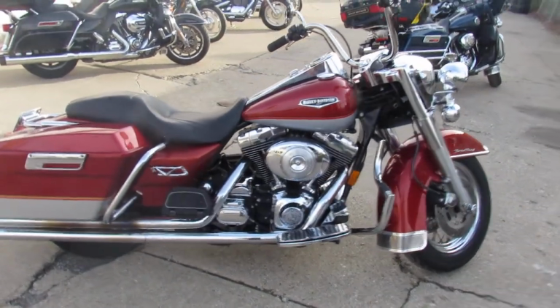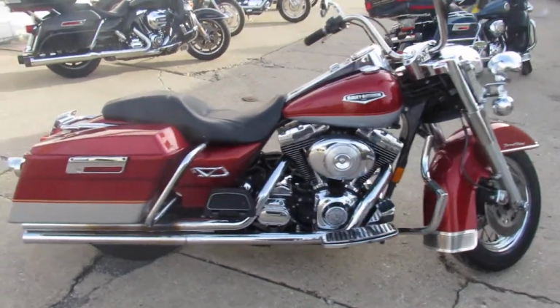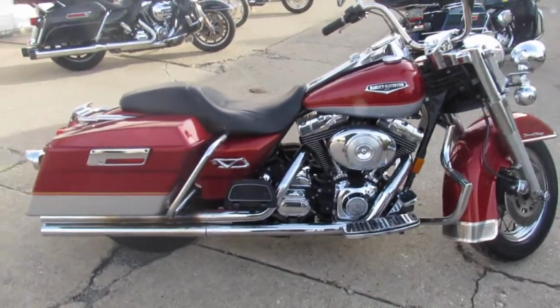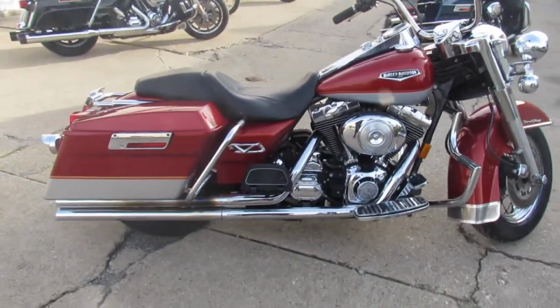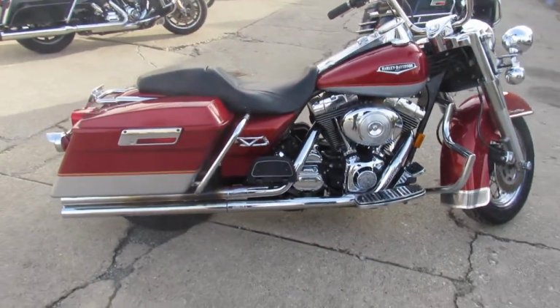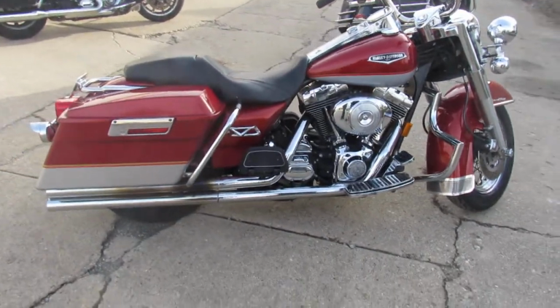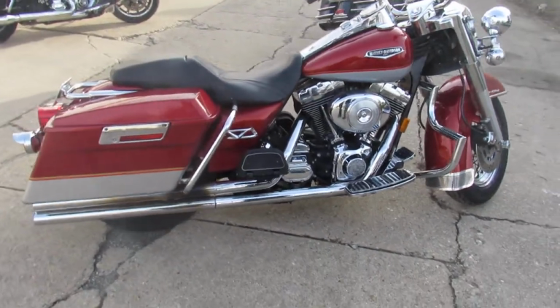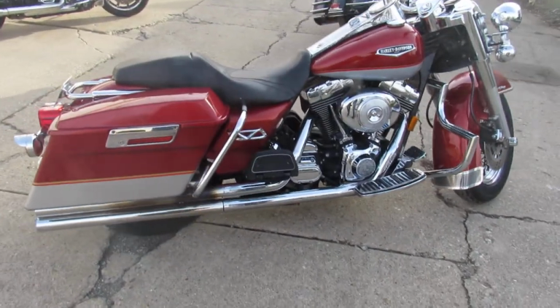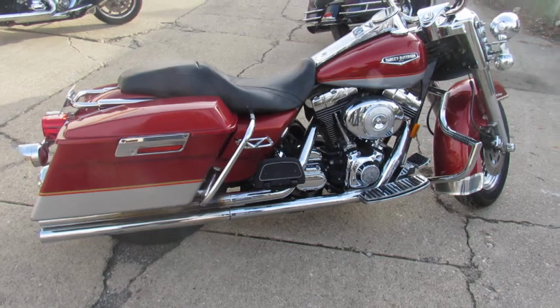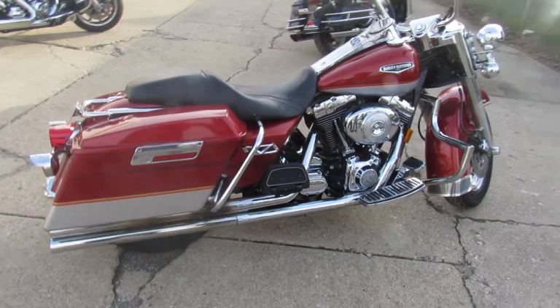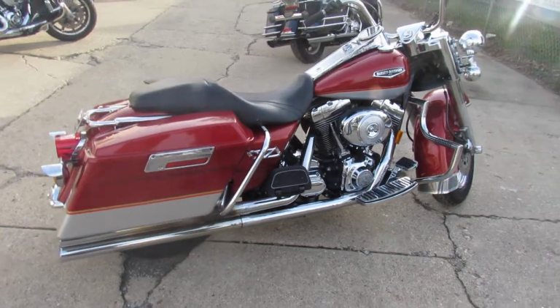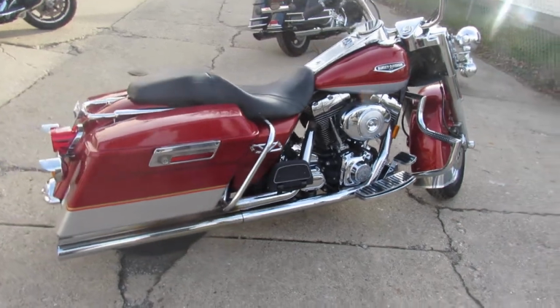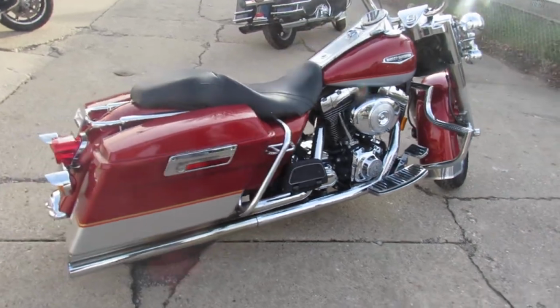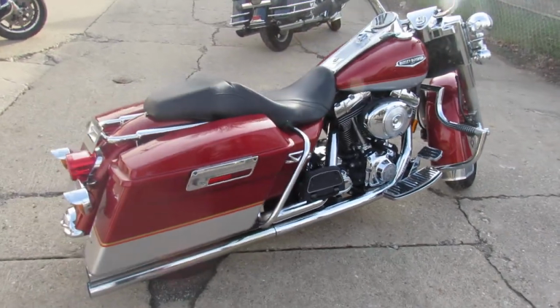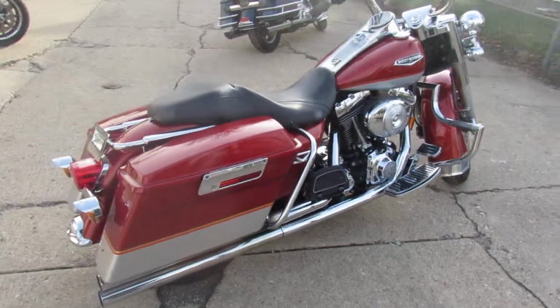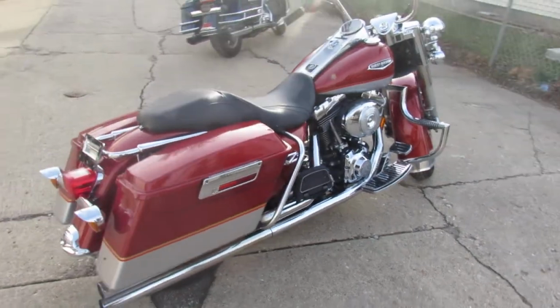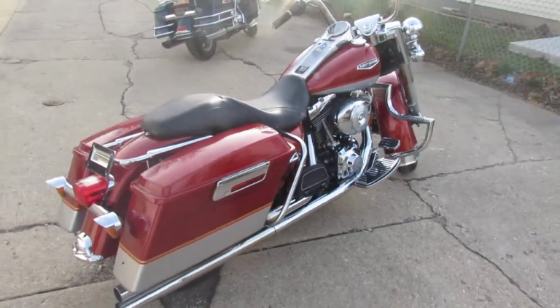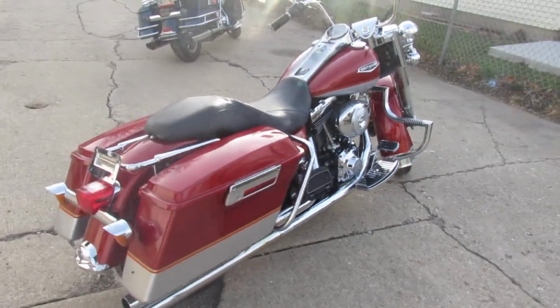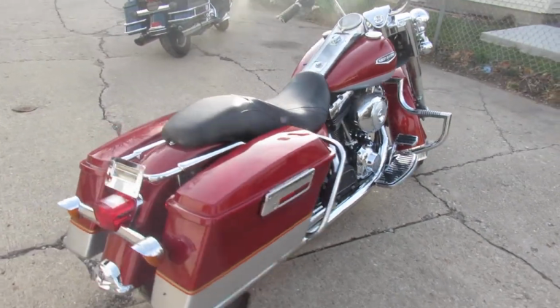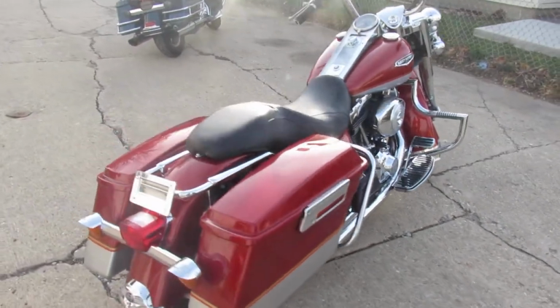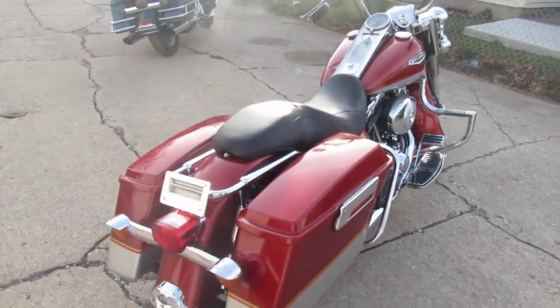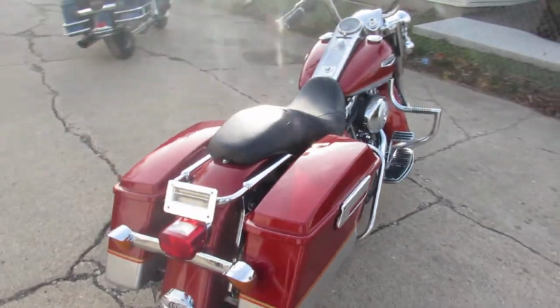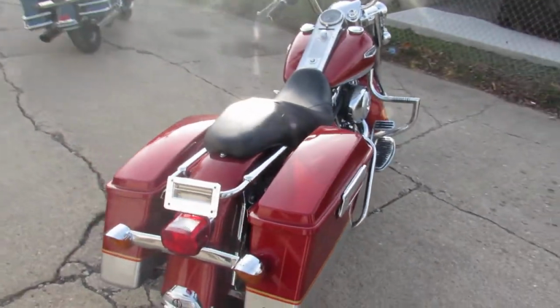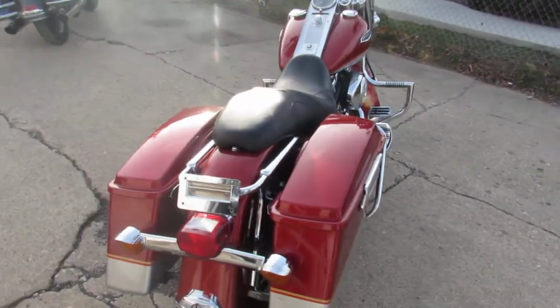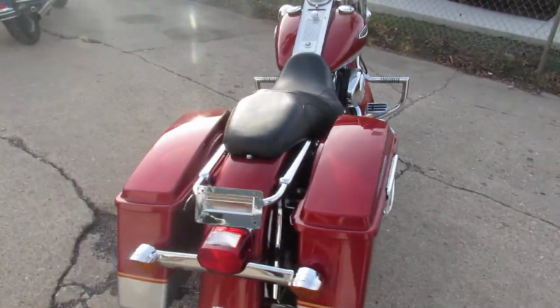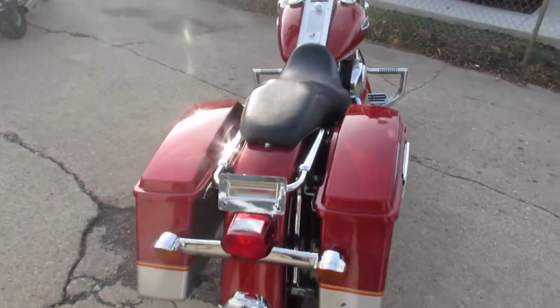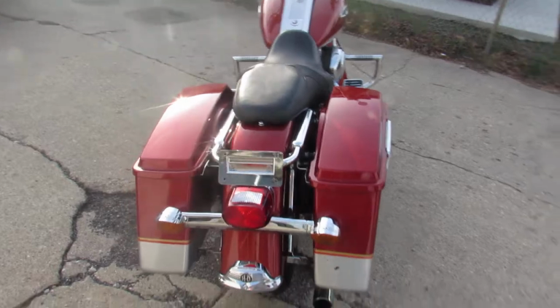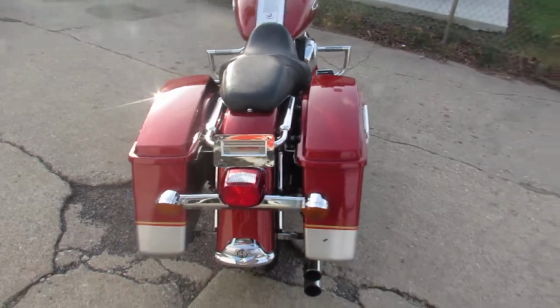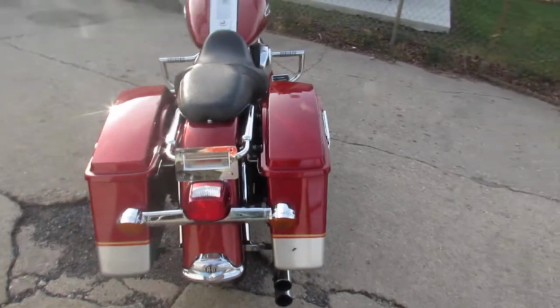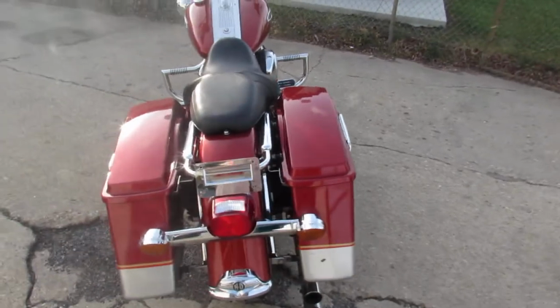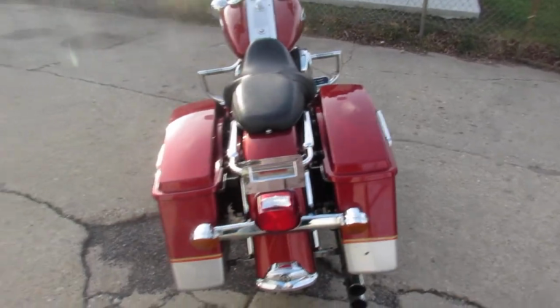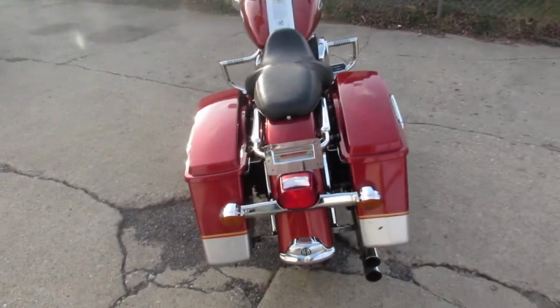It's clean. It's got tons of upgrade chrome lace wheels, upgraded floorboards, tons of chrome on the motor. It's got an aftermarket exhaust.